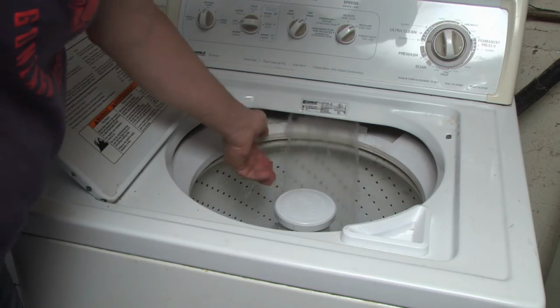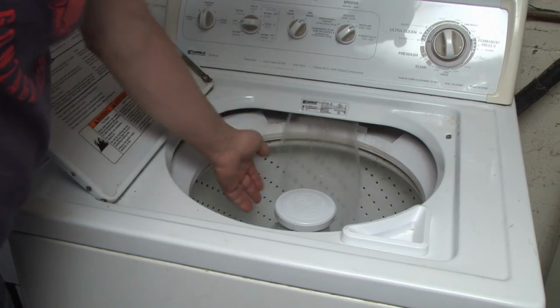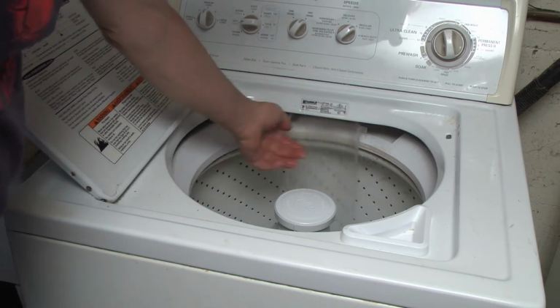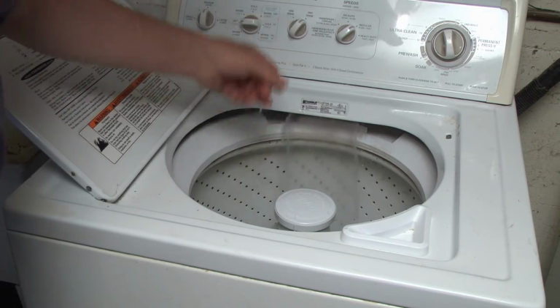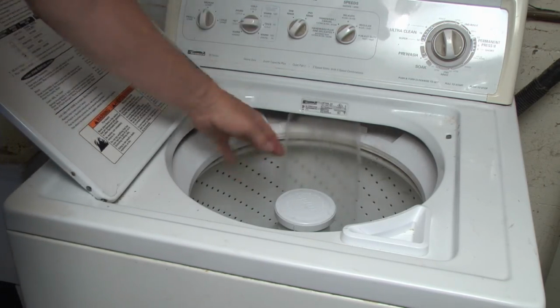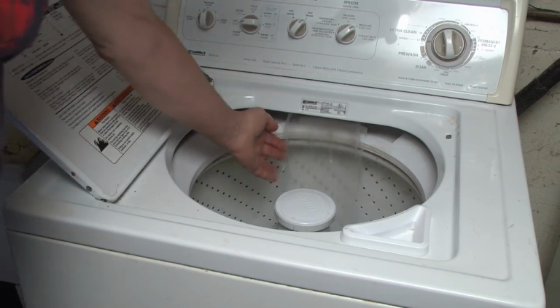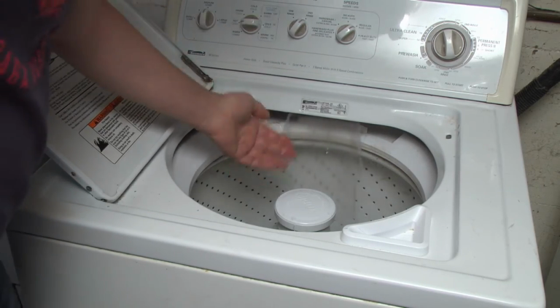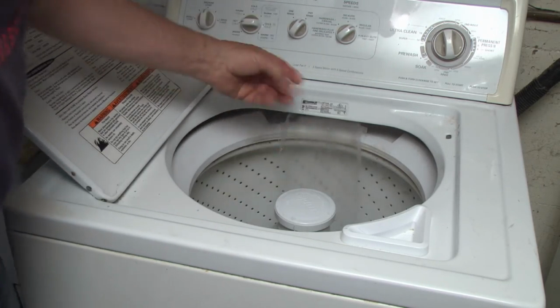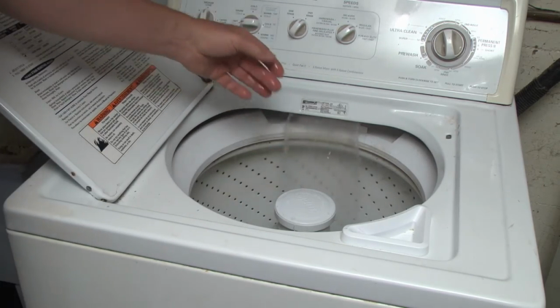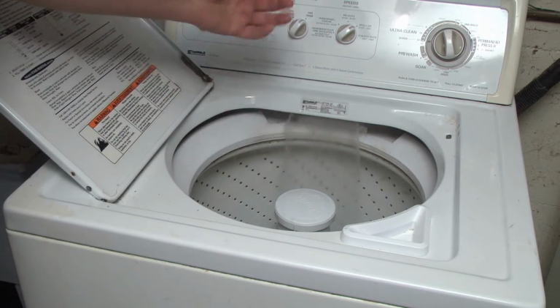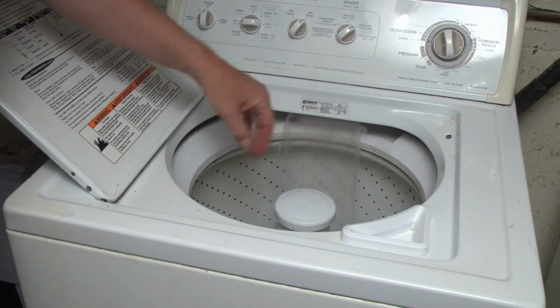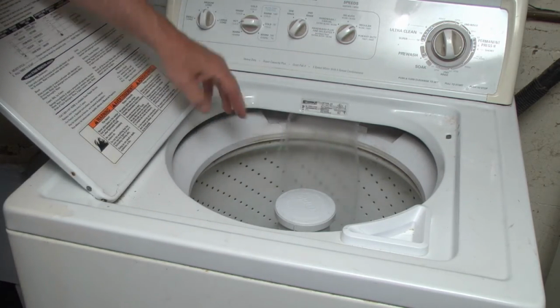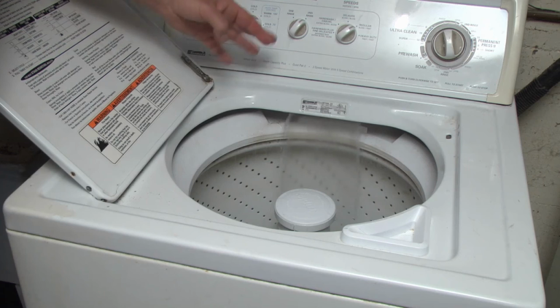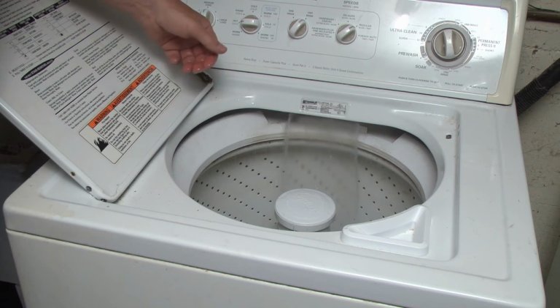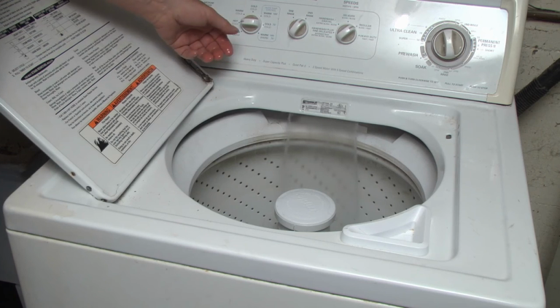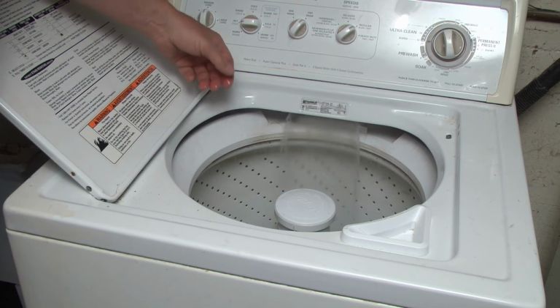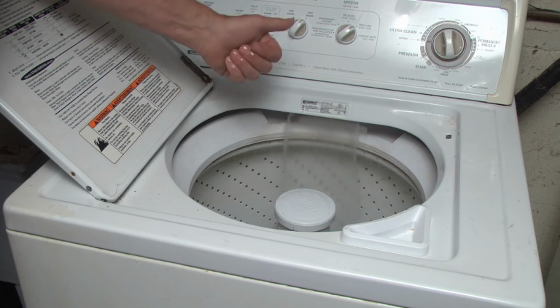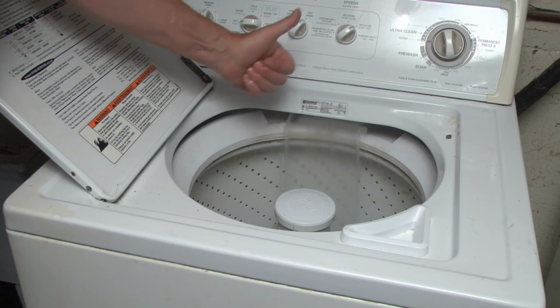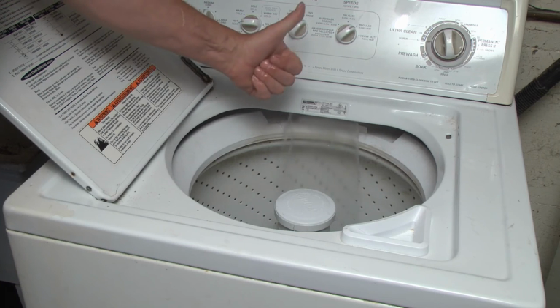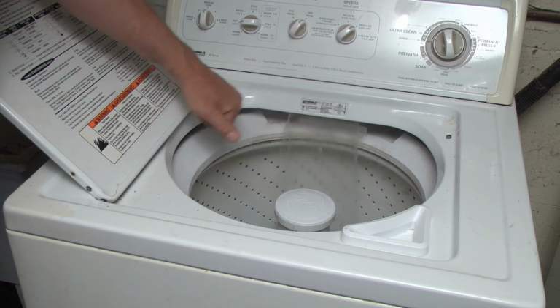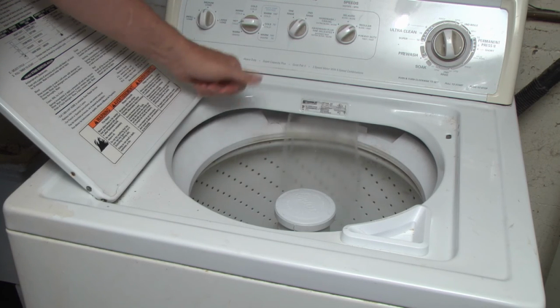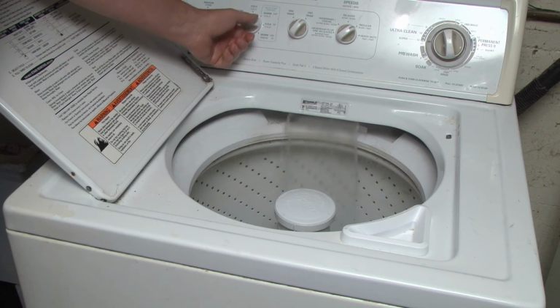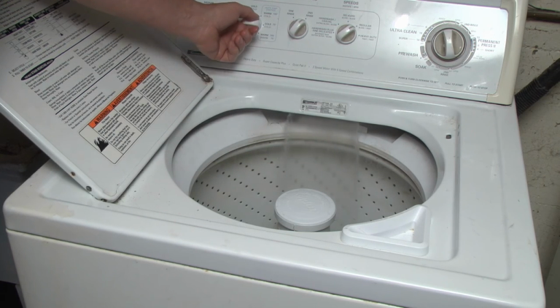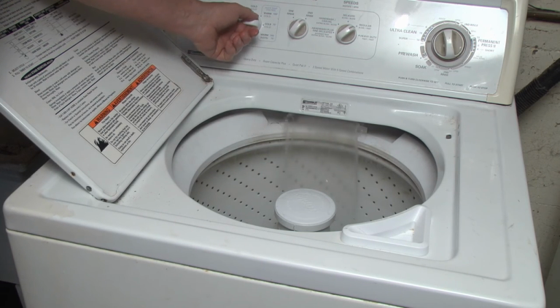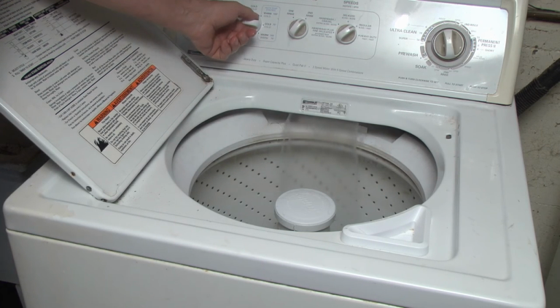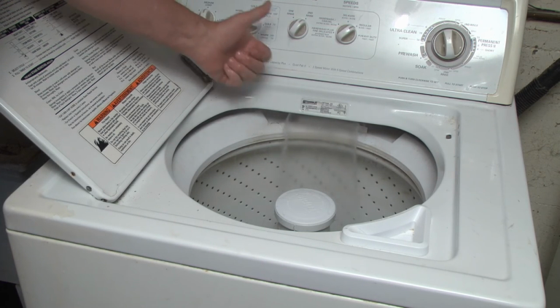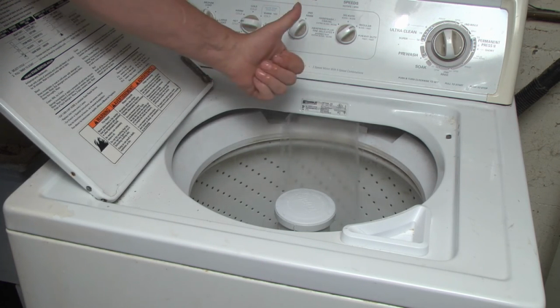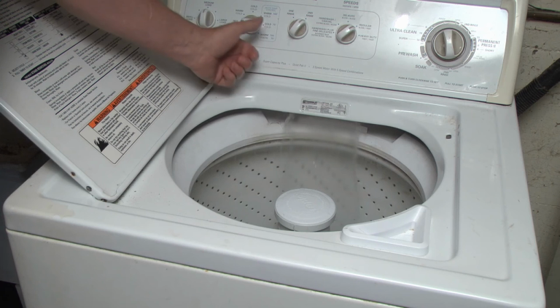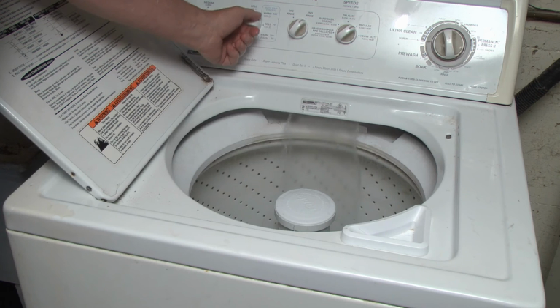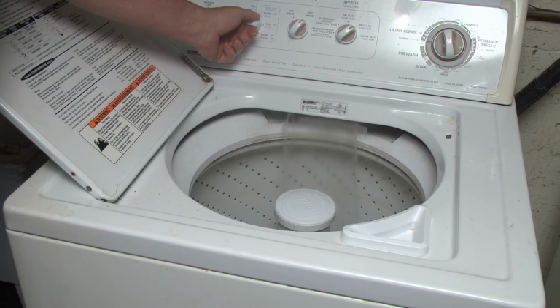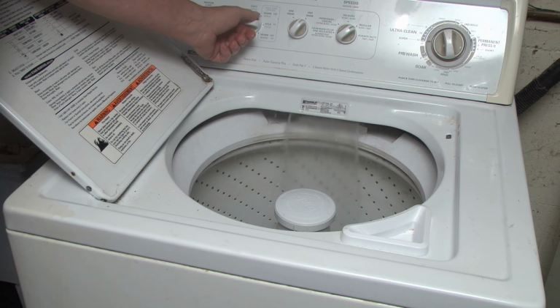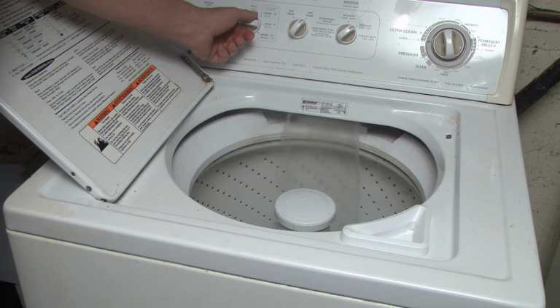Oh my goodness. Guess who's going to have clean work jeans again. That's it. Thanks for watching. Give us a like if this helps you out. Take care.